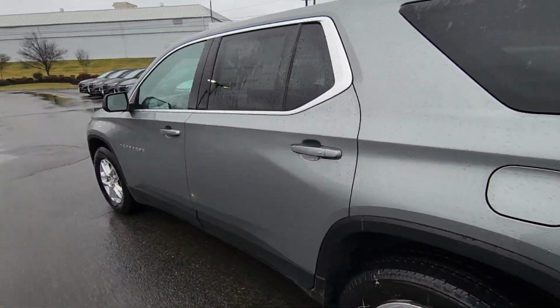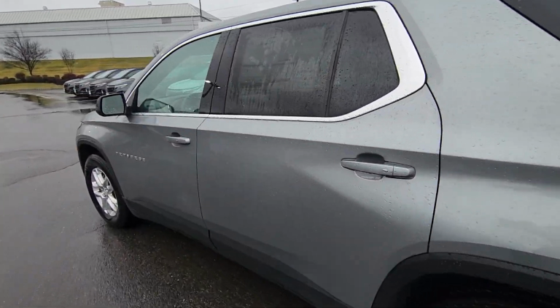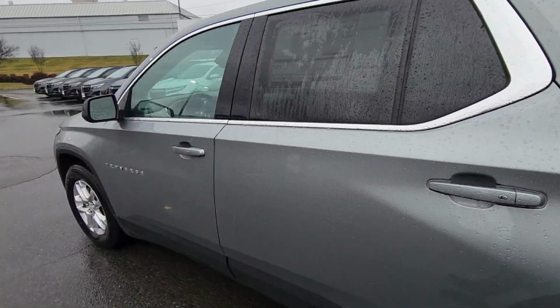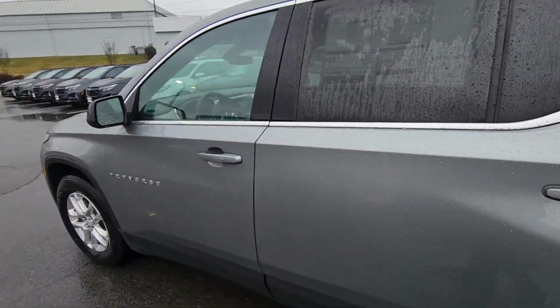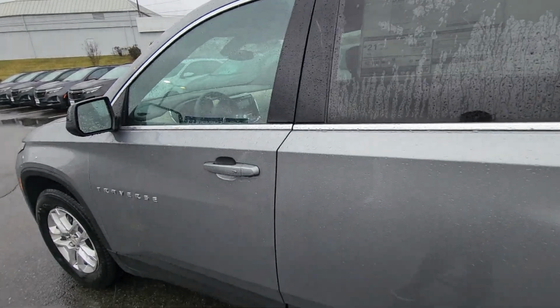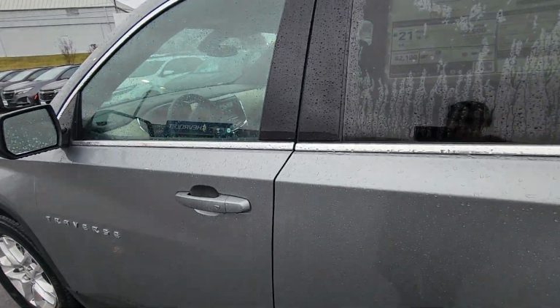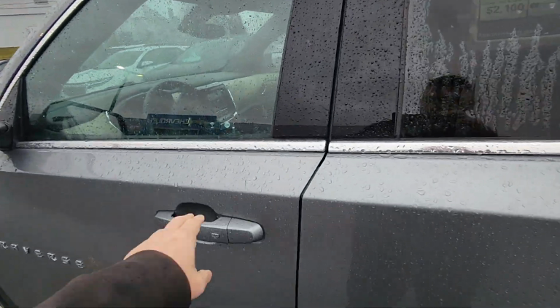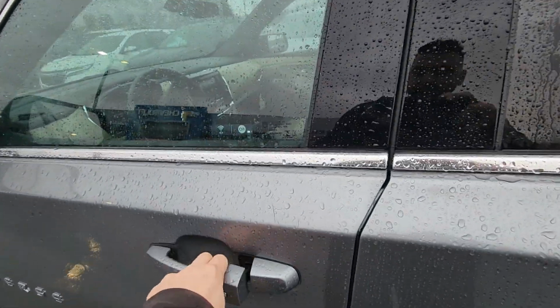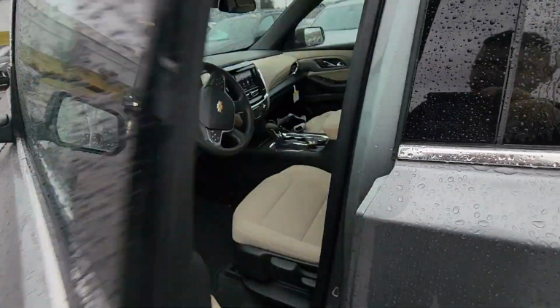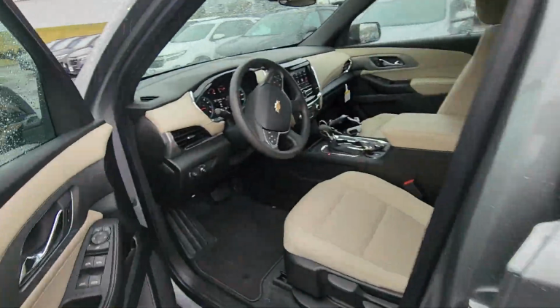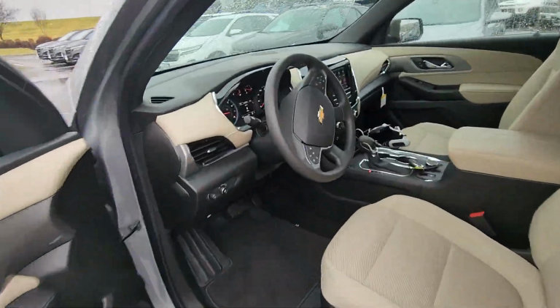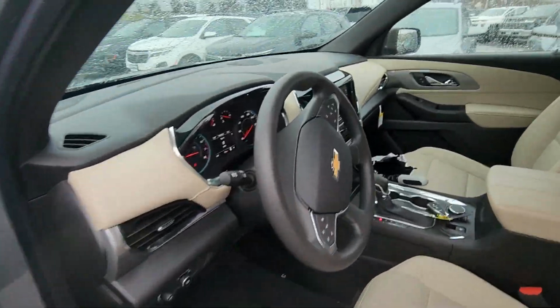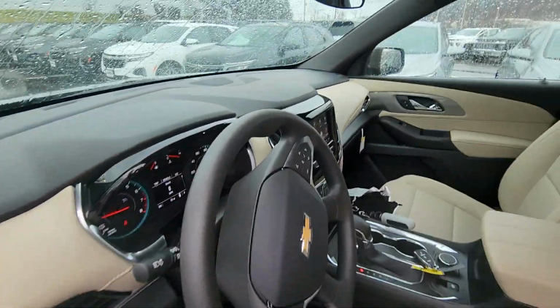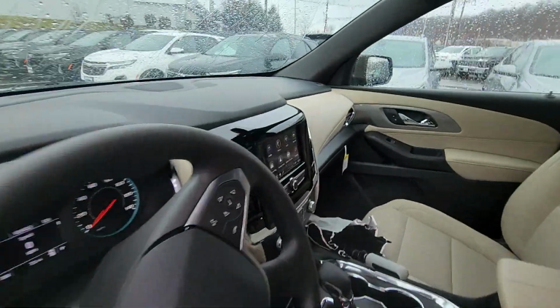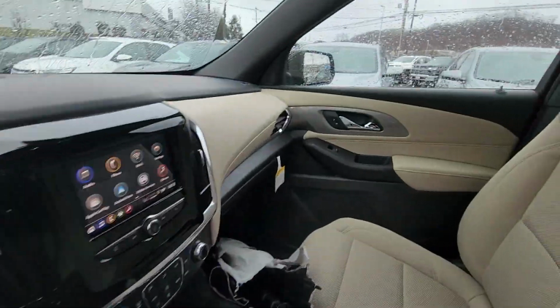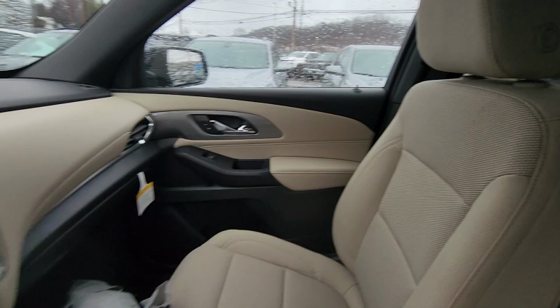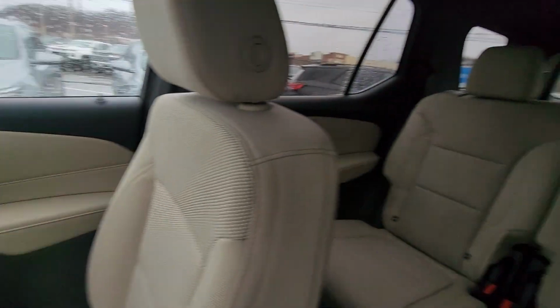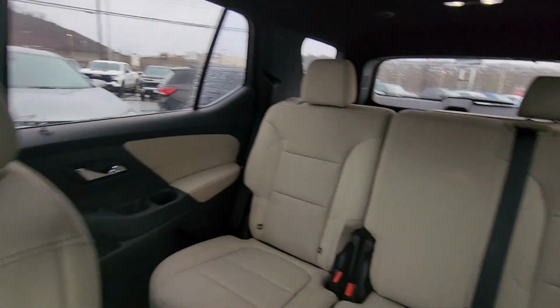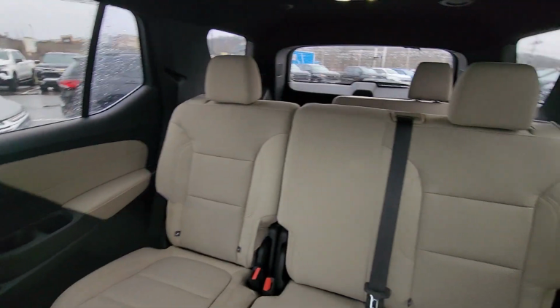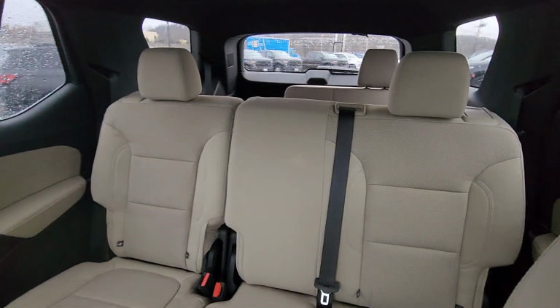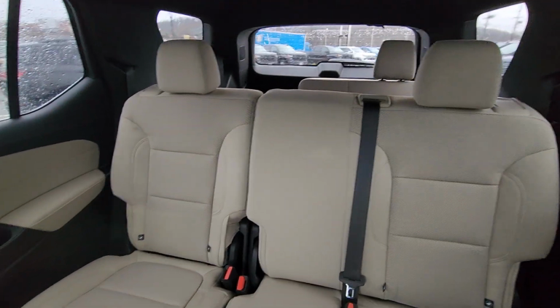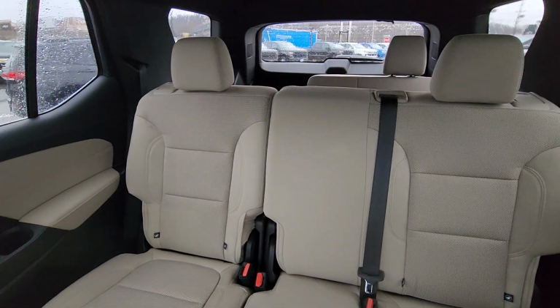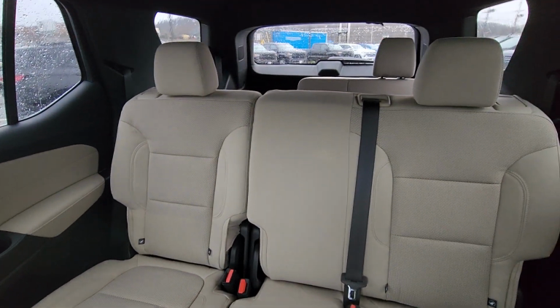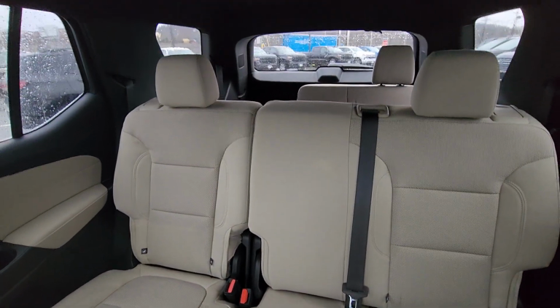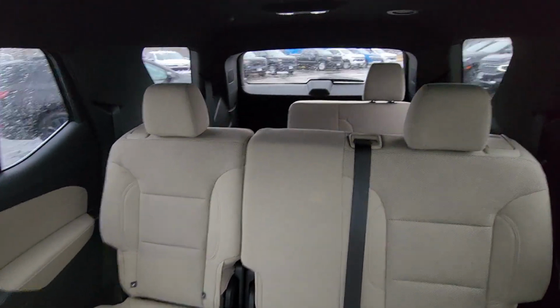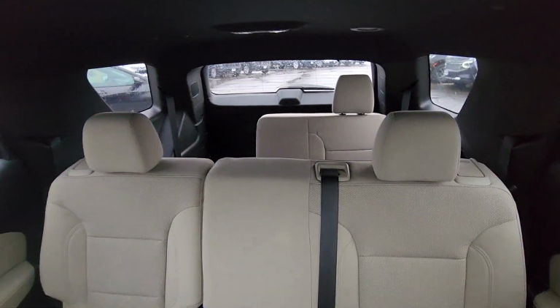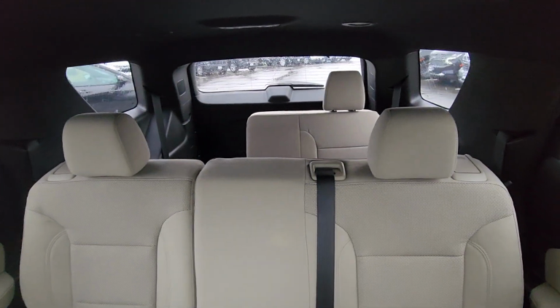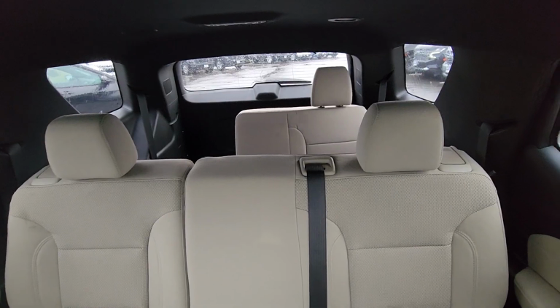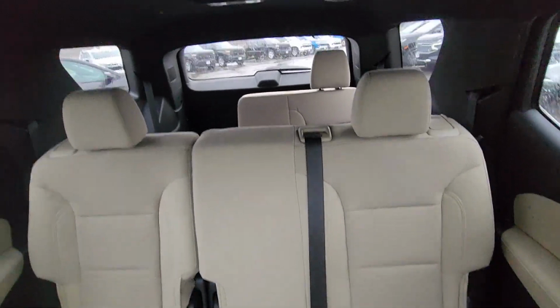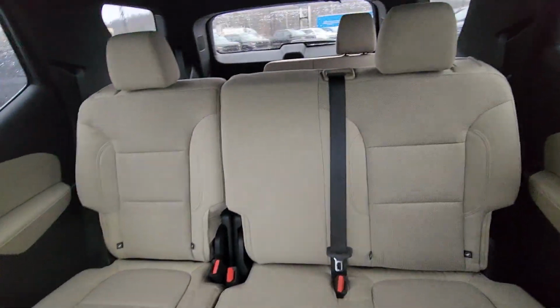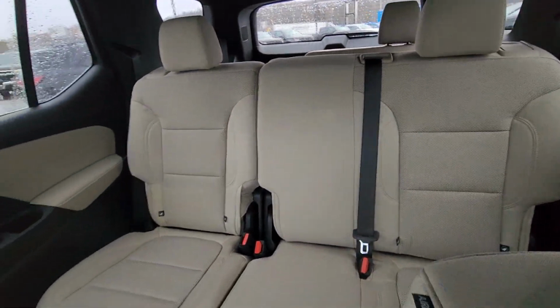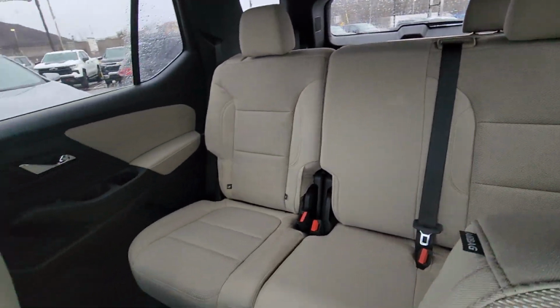I just wanted to do a quick walk-around video for you, just to let you know that it is here. The LS trim does have the full bench in the second row. You are going to get a bench in the third row as well, so it is an eight-passenger vehicle.